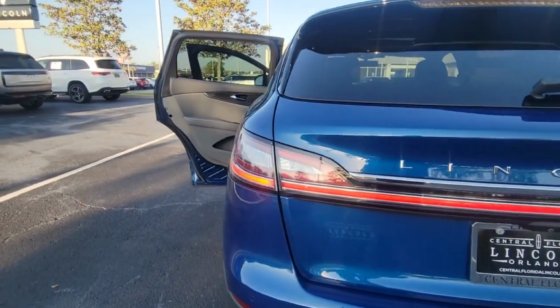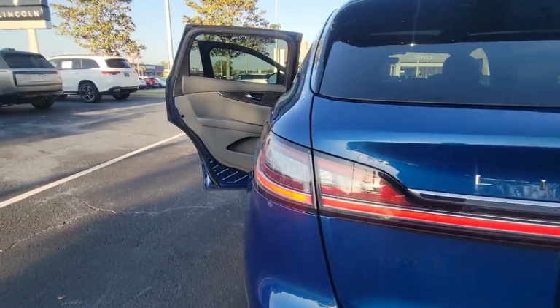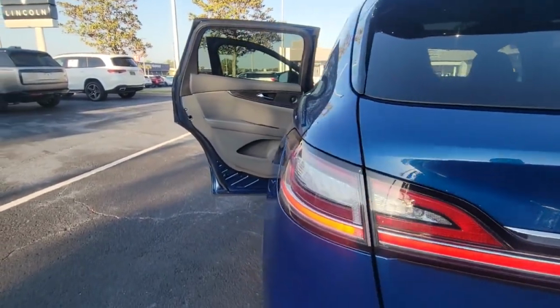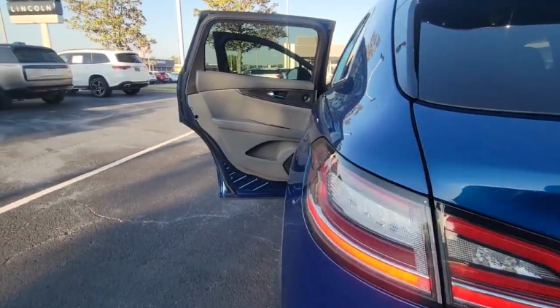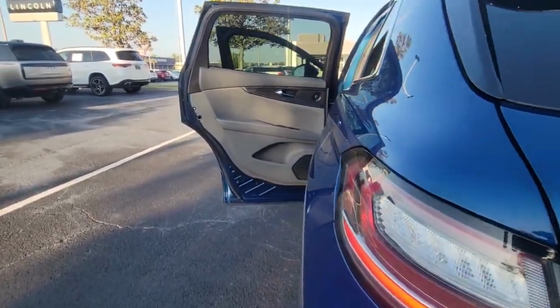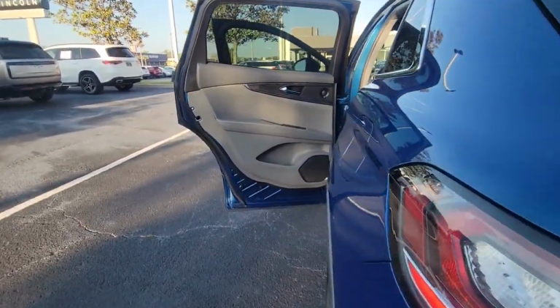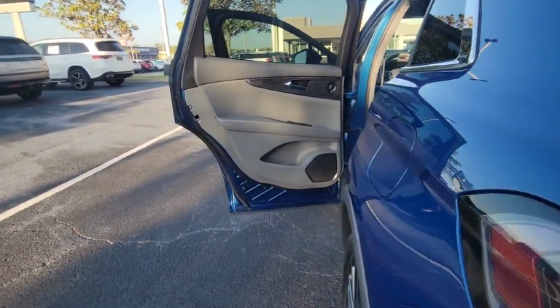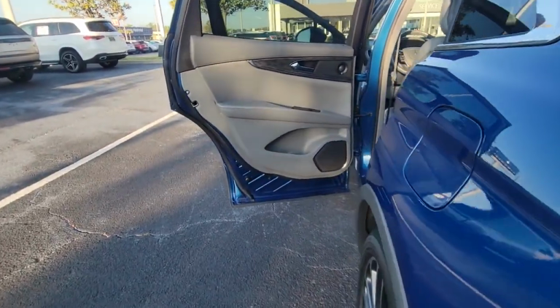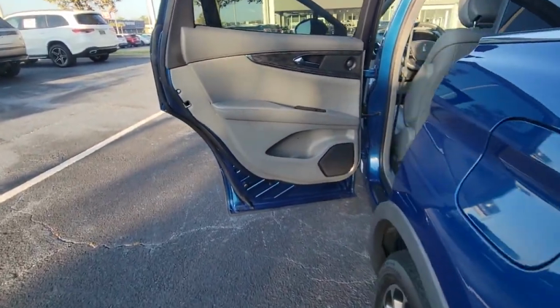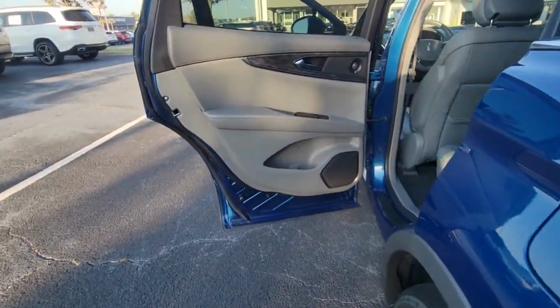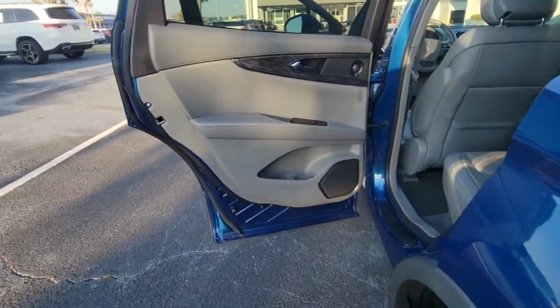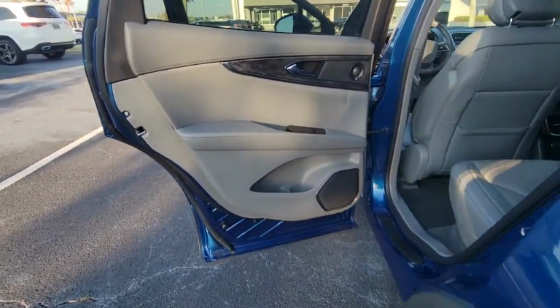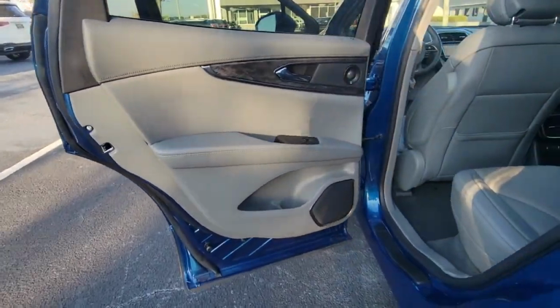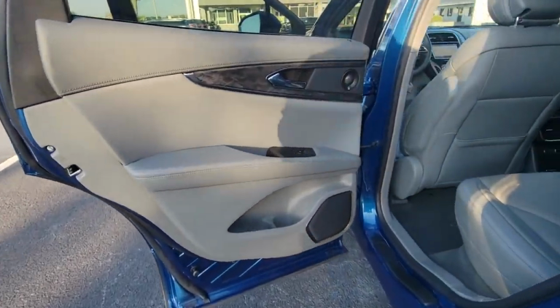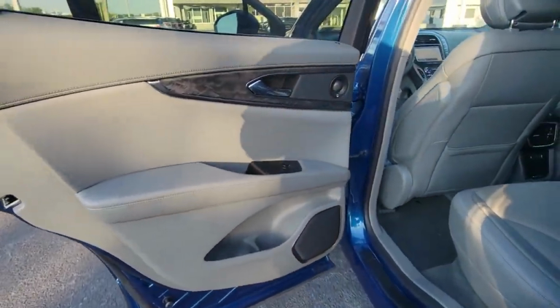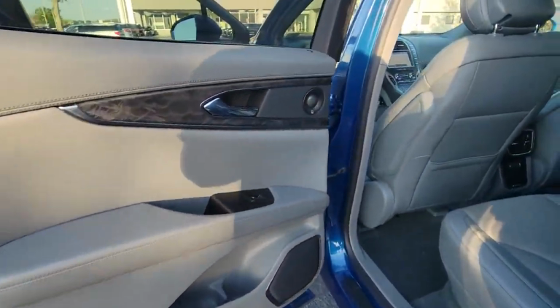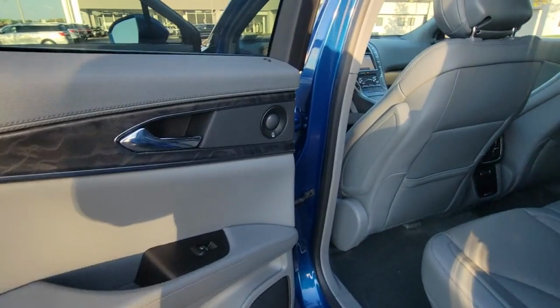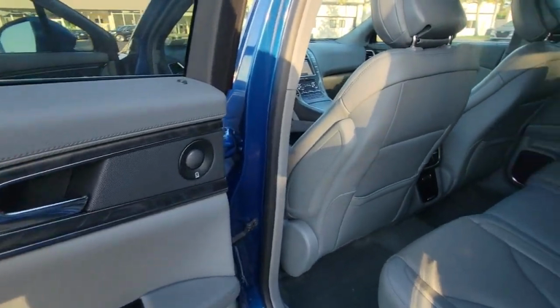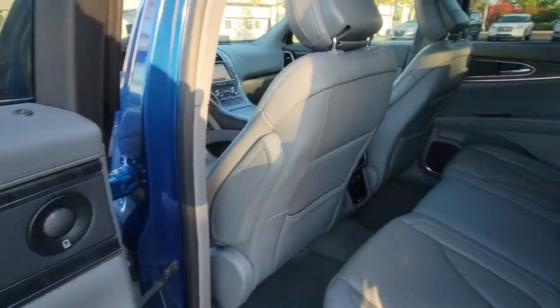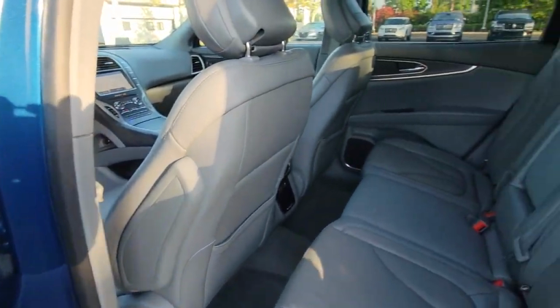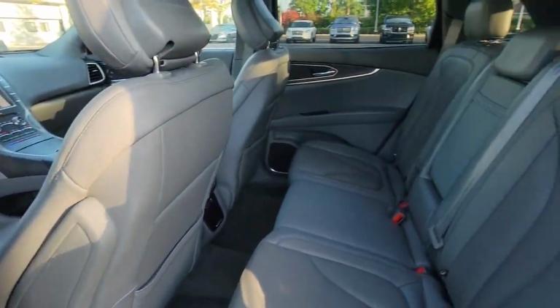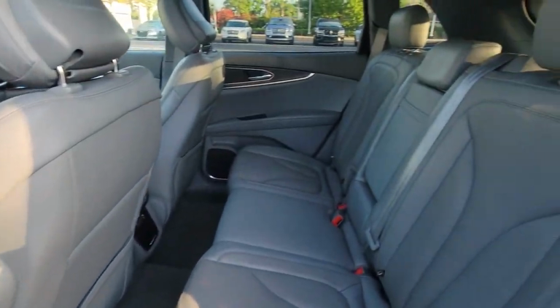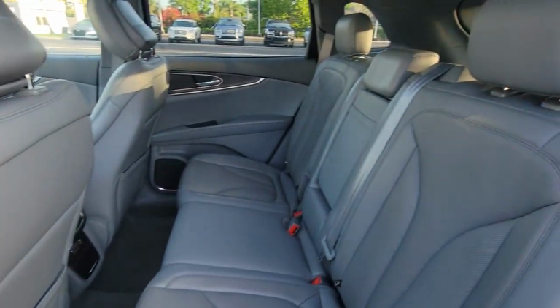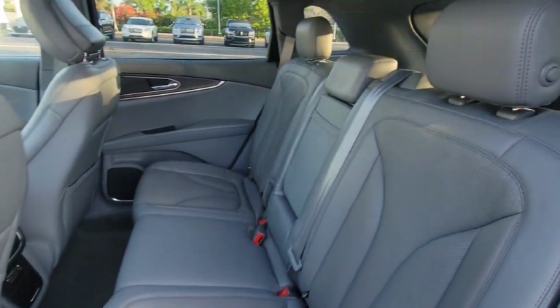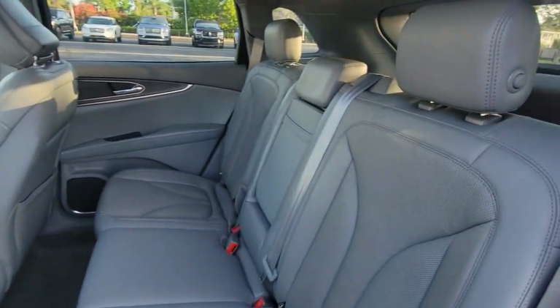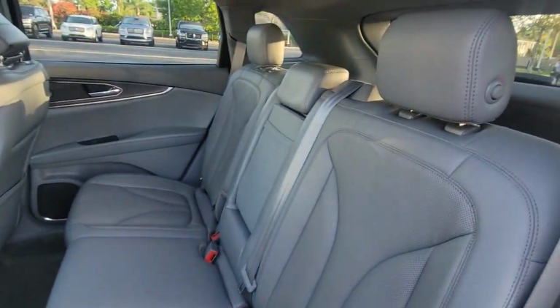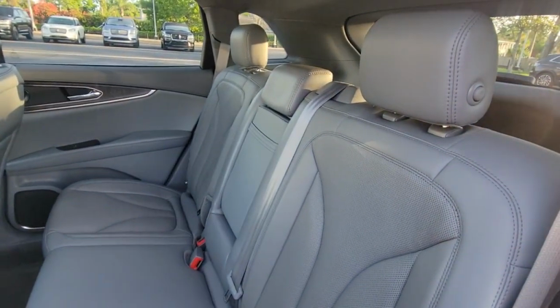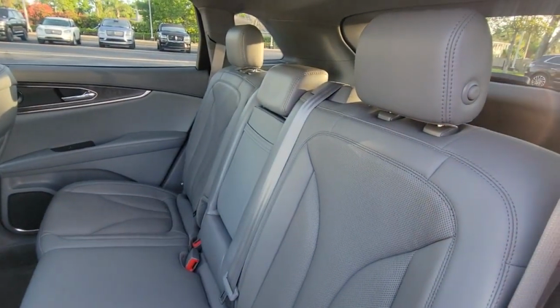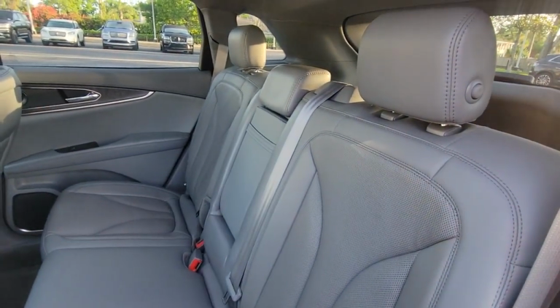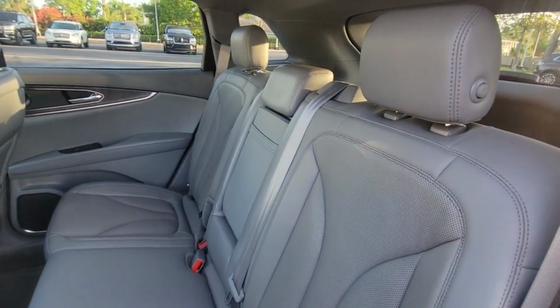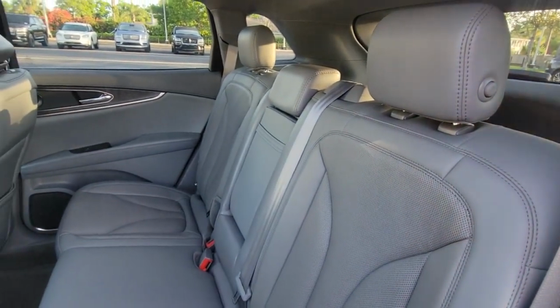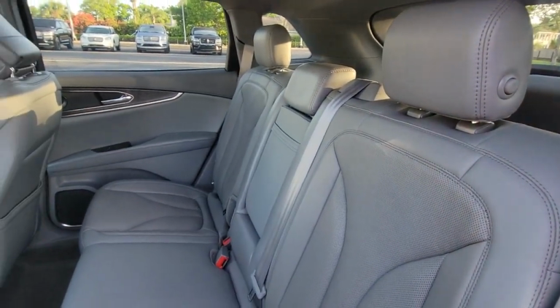Lane departure warning, panoramic roof, hands-free liftgate, keyless entry, navigation system, sun and moonroof.